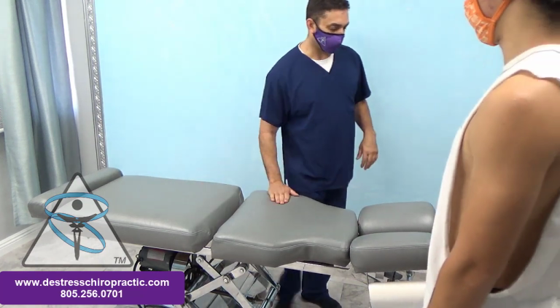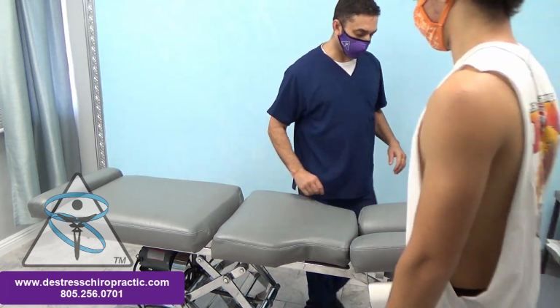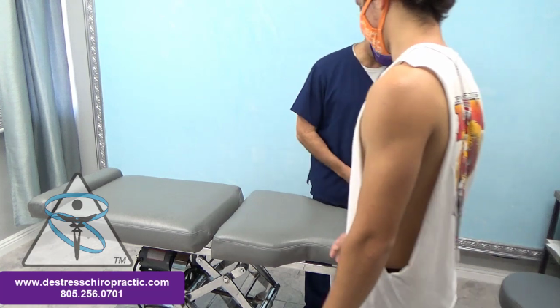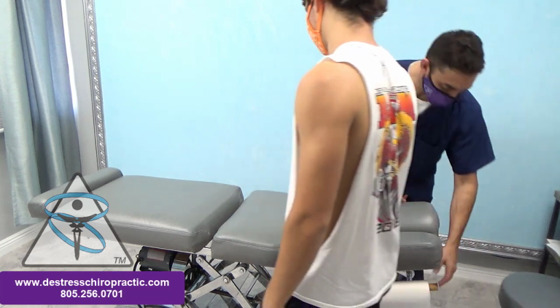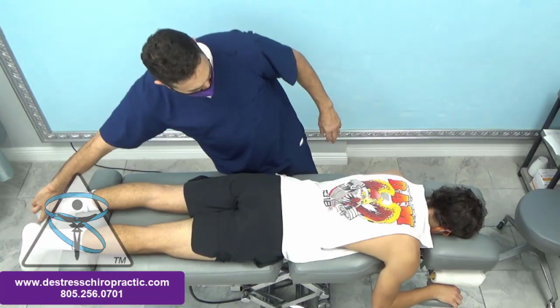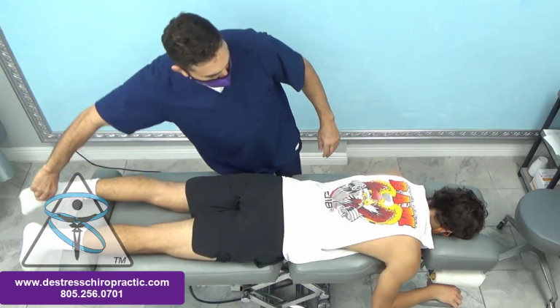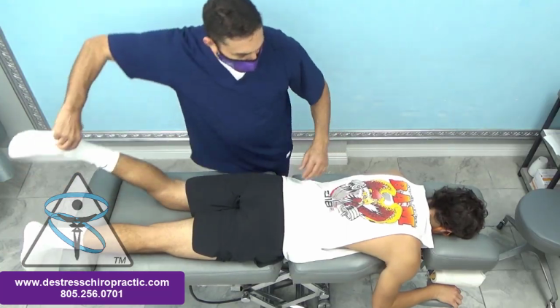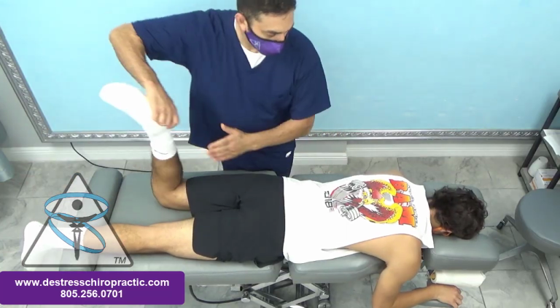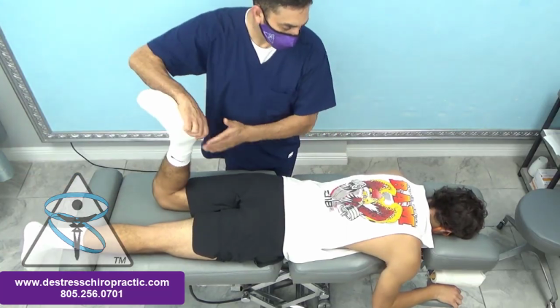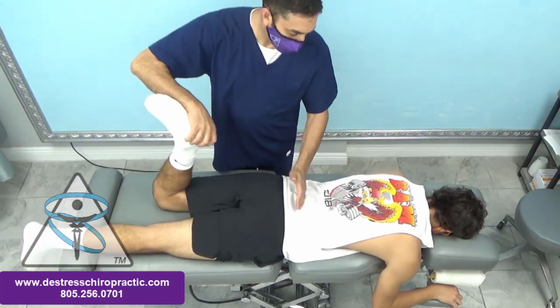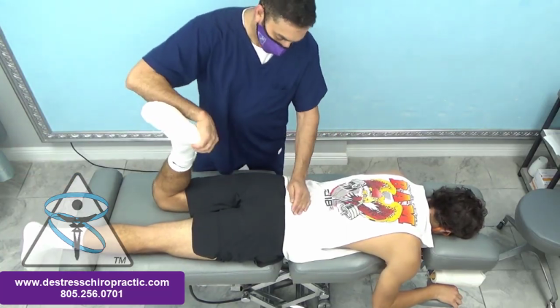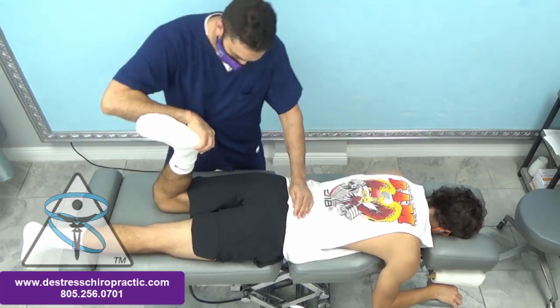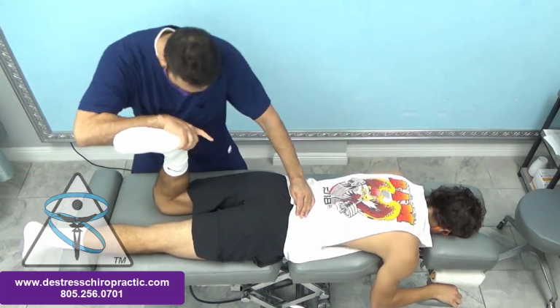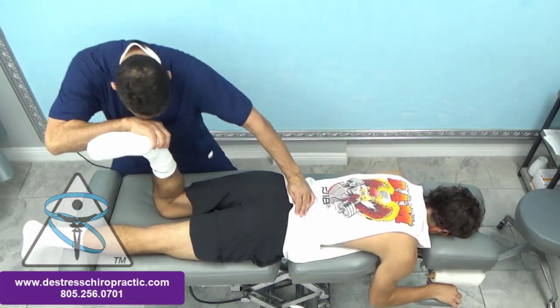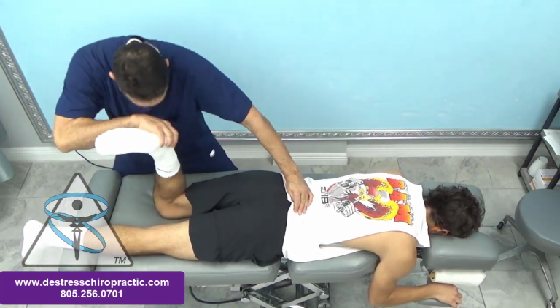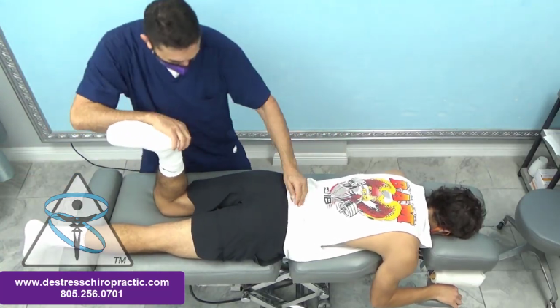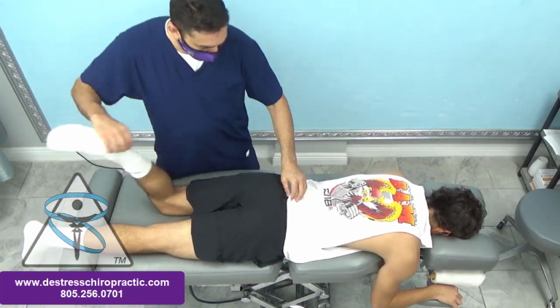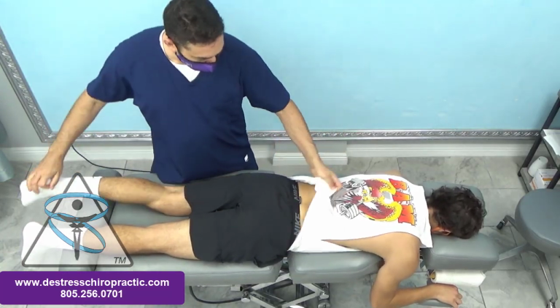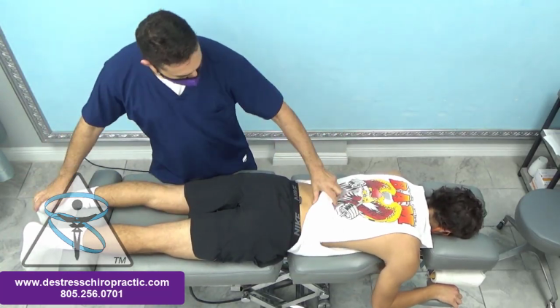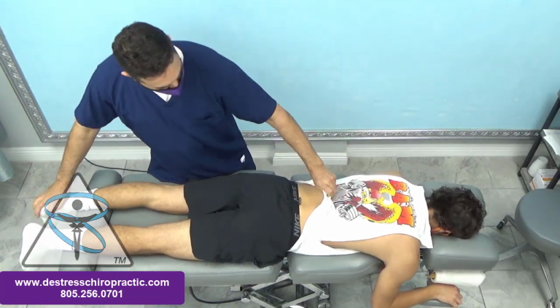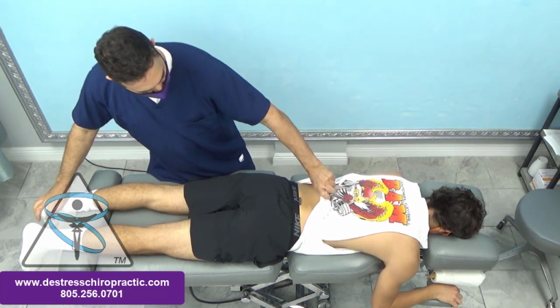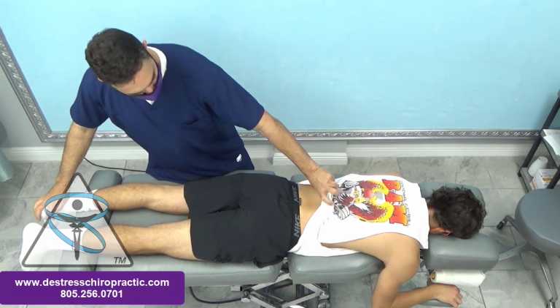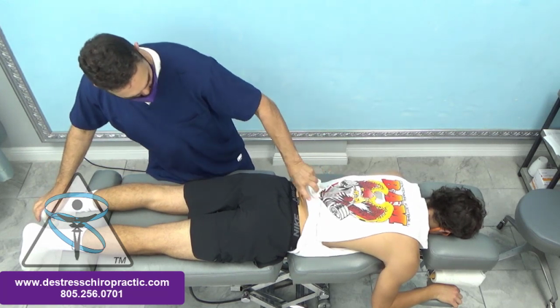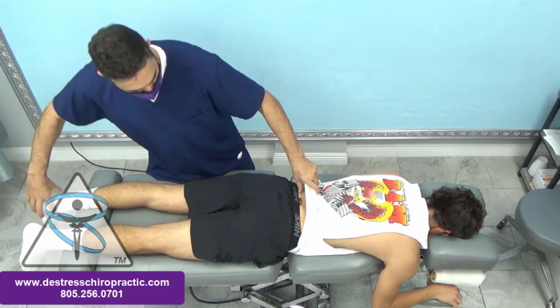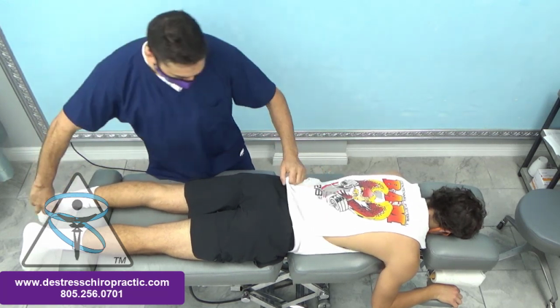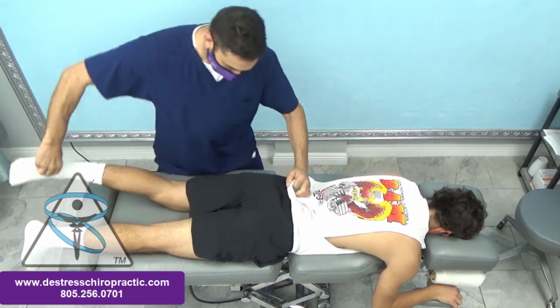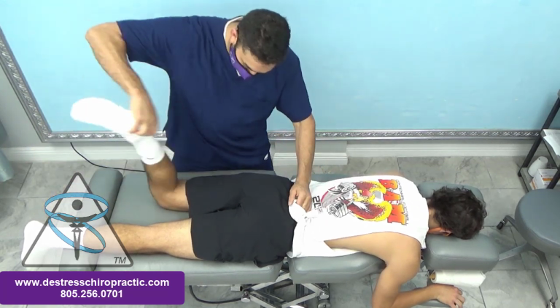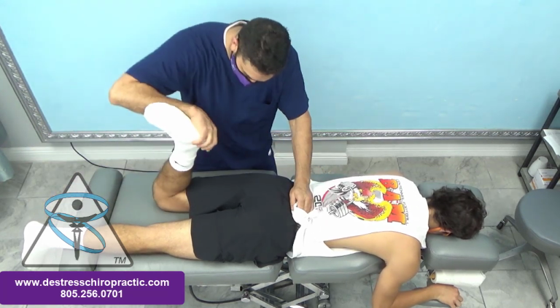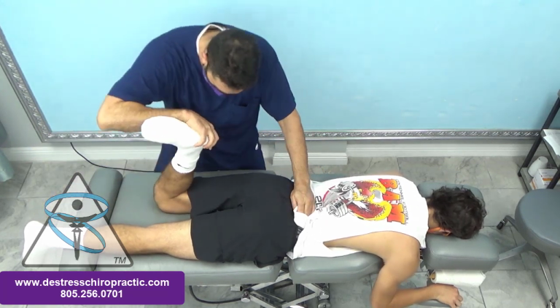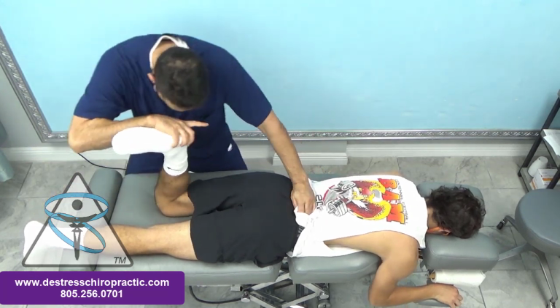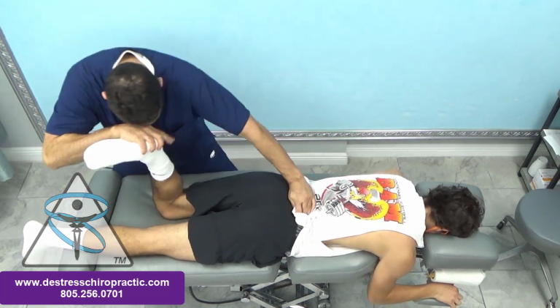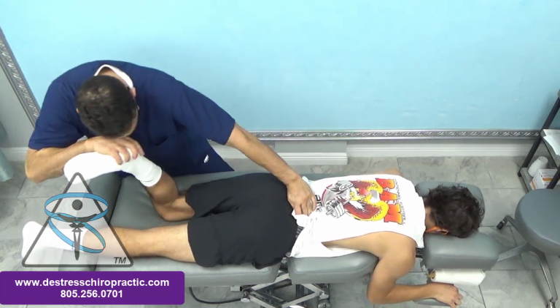On your stomach. Here I'm testing his hamstrings and we're looking for the gallant reflex to see if it's normal. And it is abnormal.